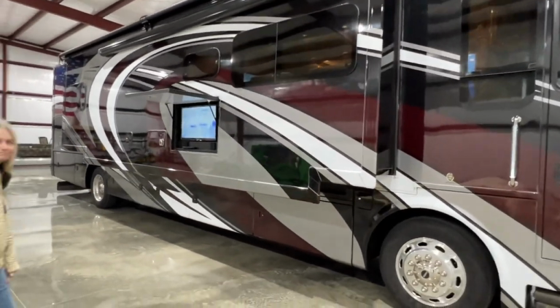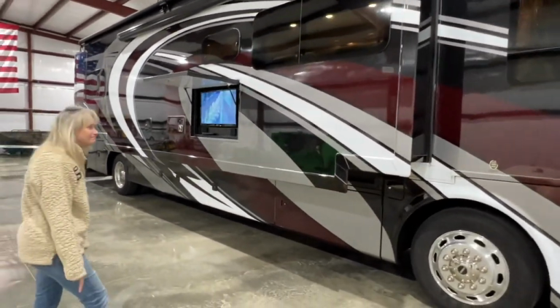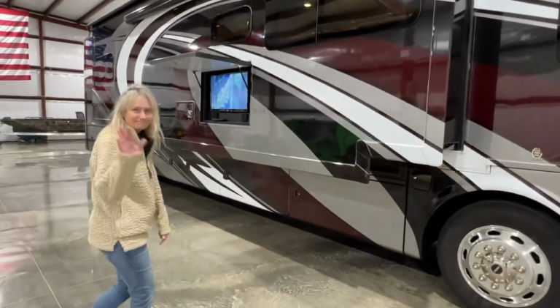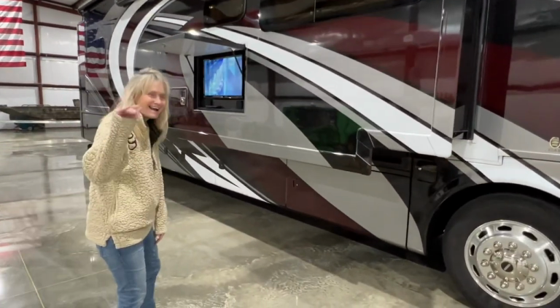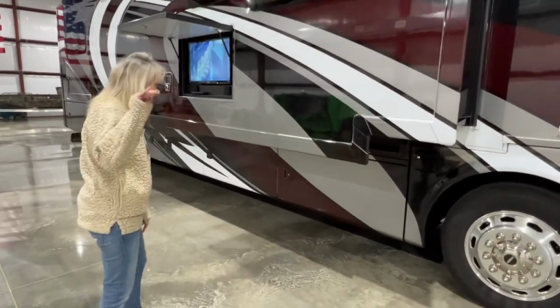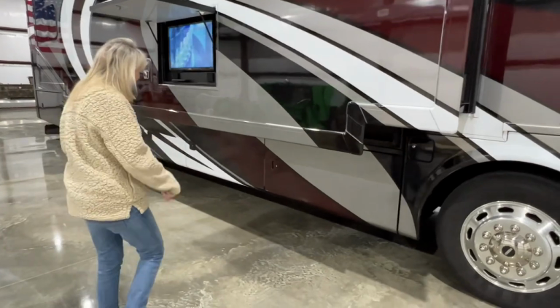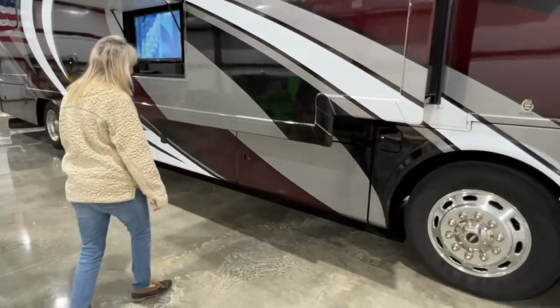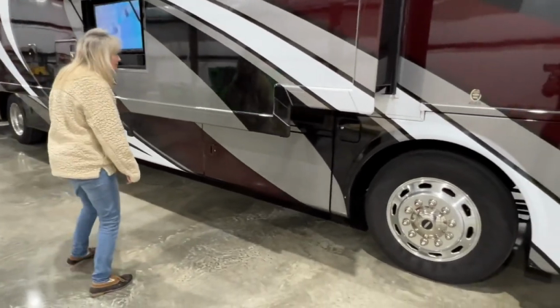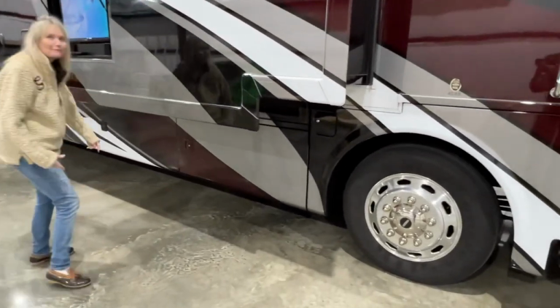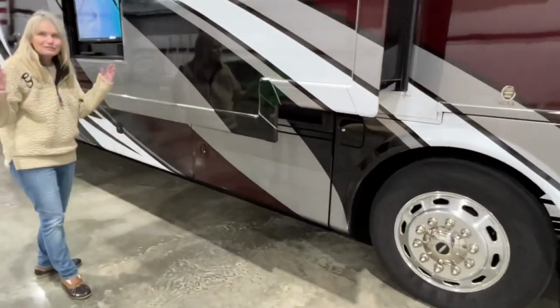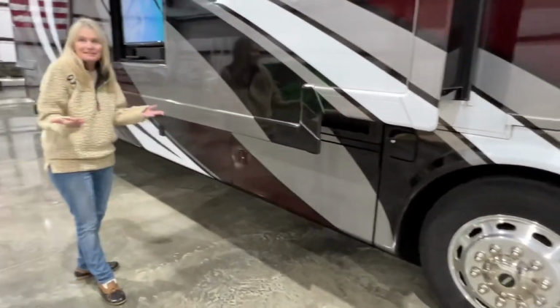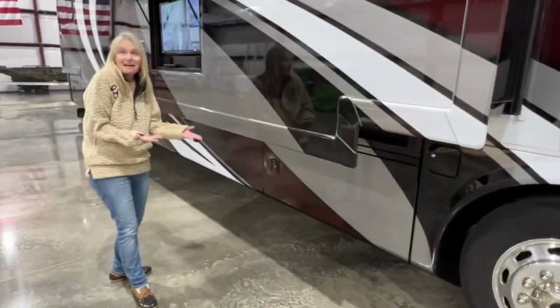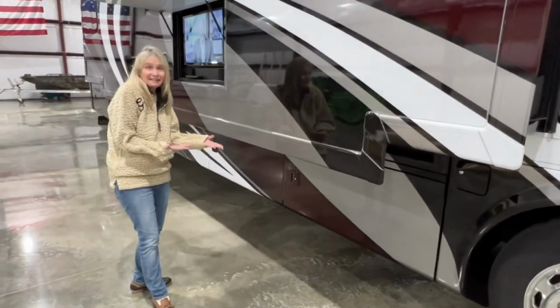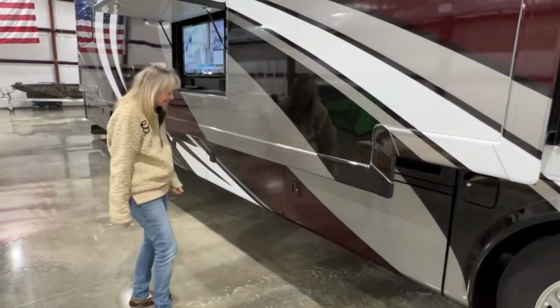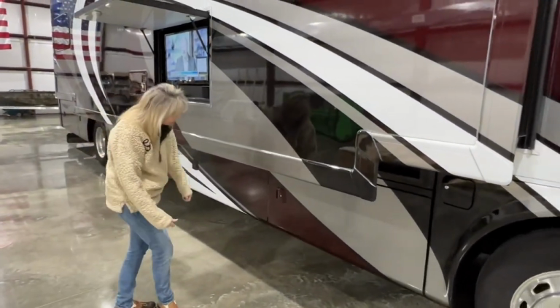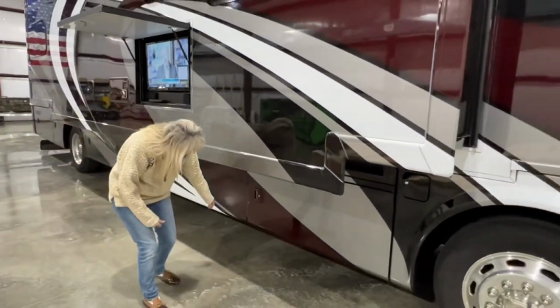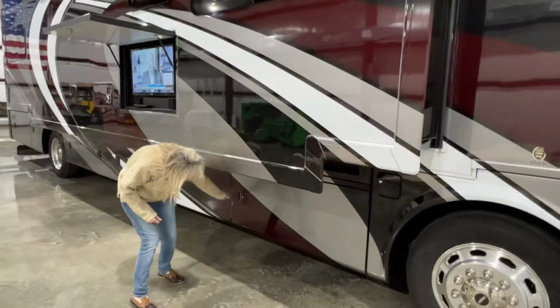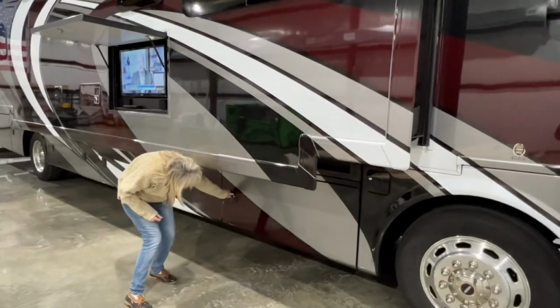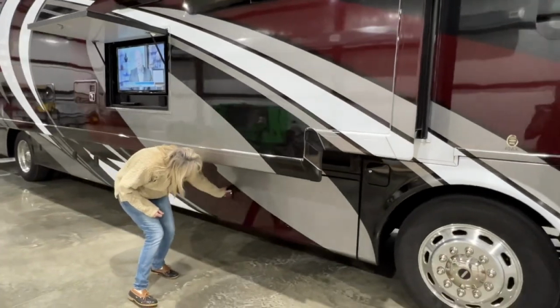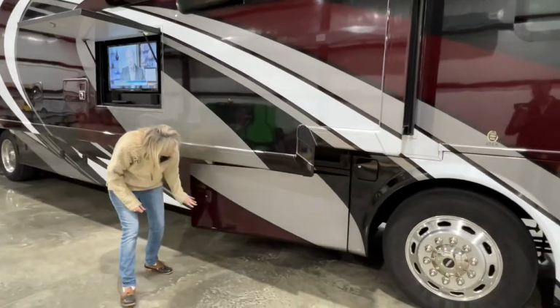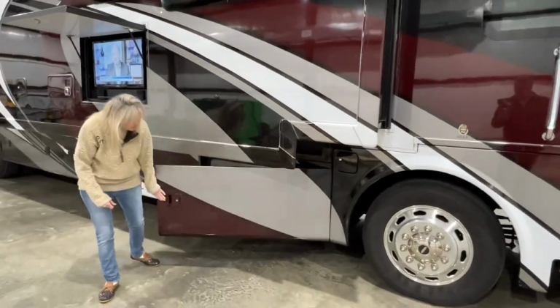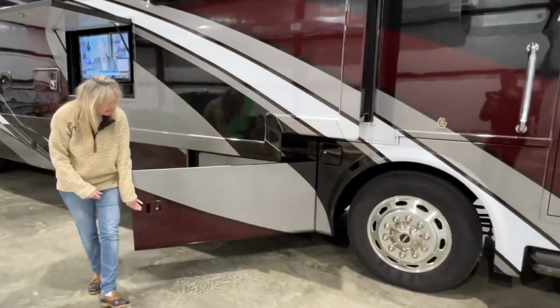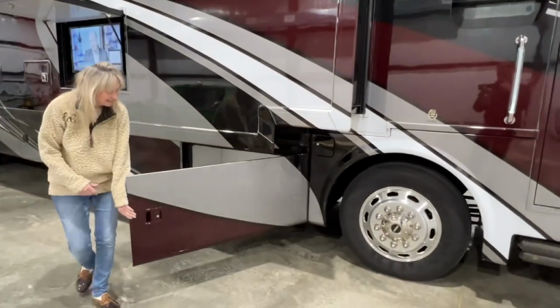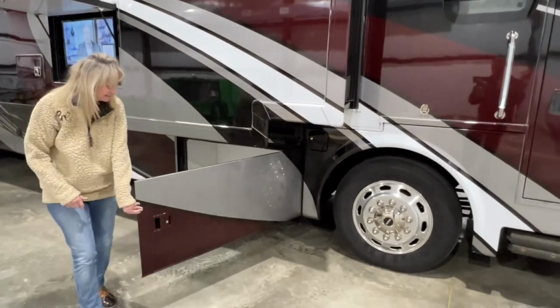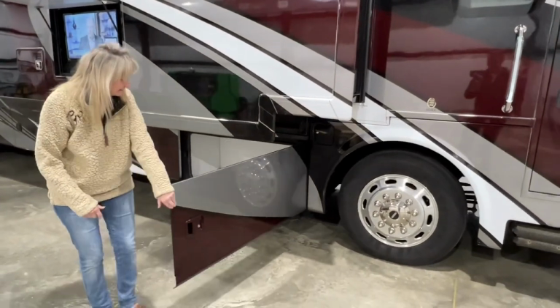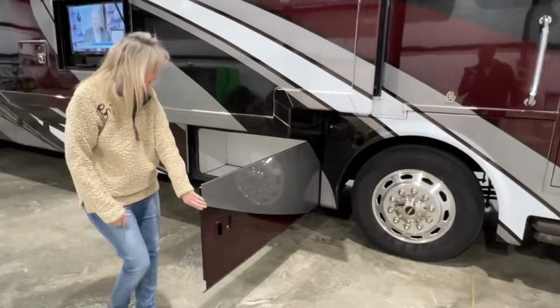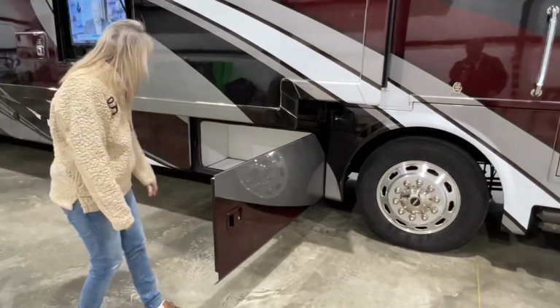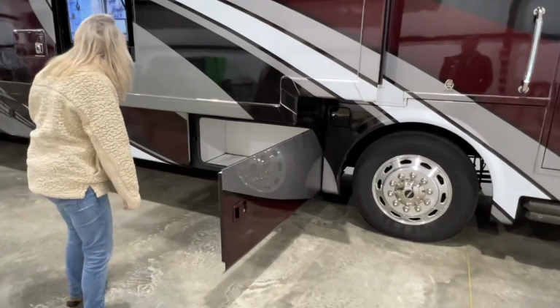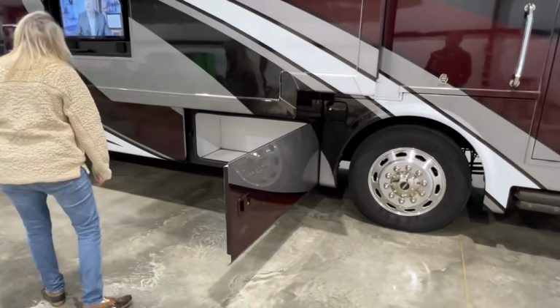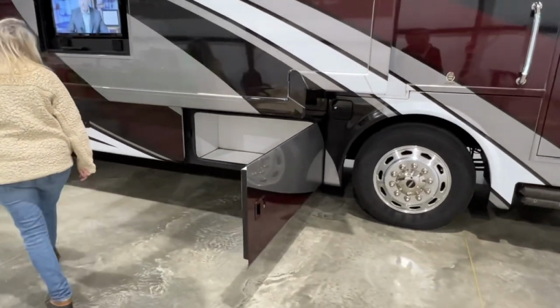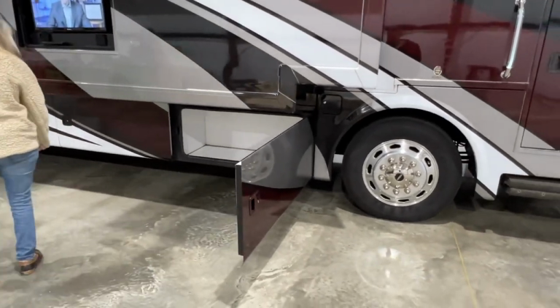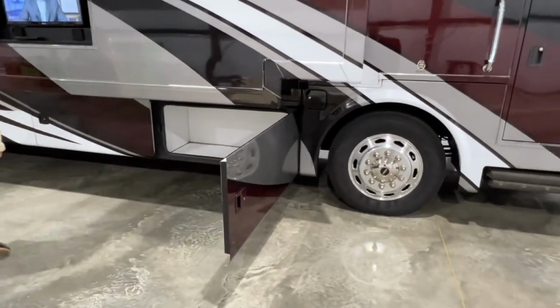Here's Camille, my wife — she's going to help us out. You might want to mention that we're inside today. Yes, we are, which is nice in the wintertime. When you do come, you'll pick this up in a climate-controlled facility, so that will be nice too.